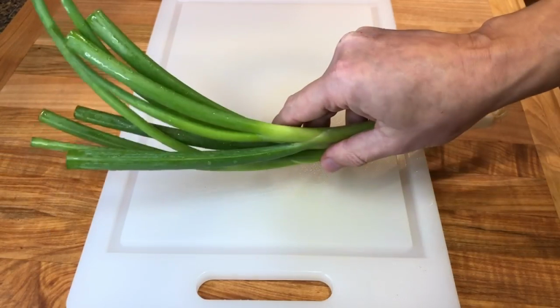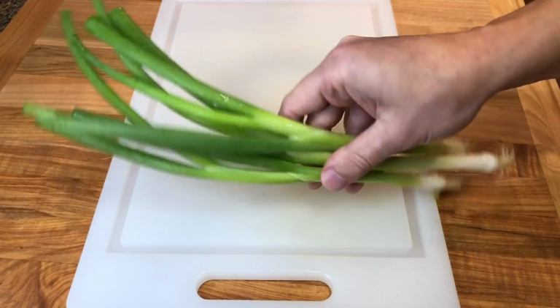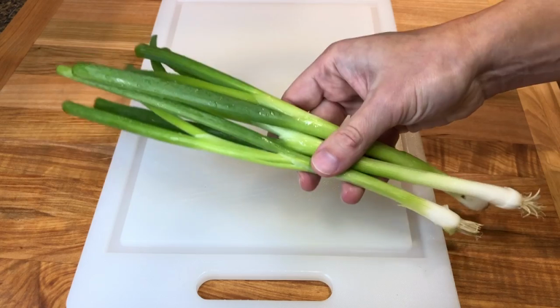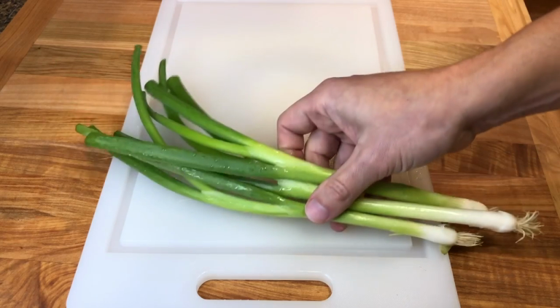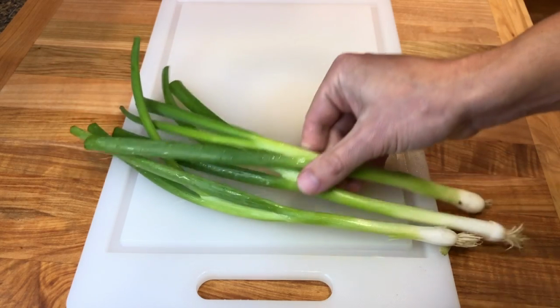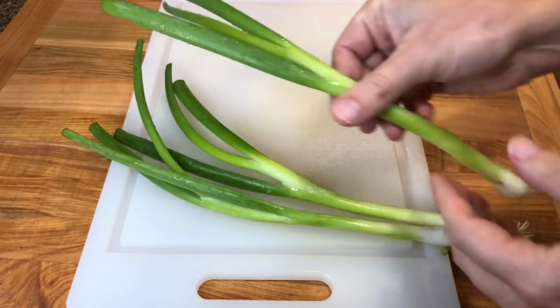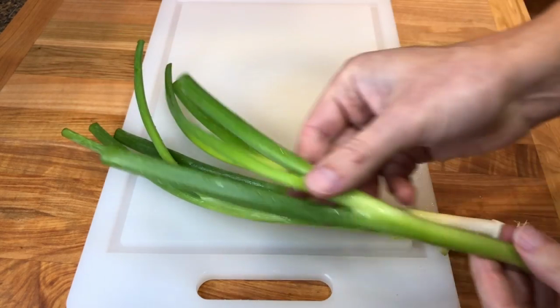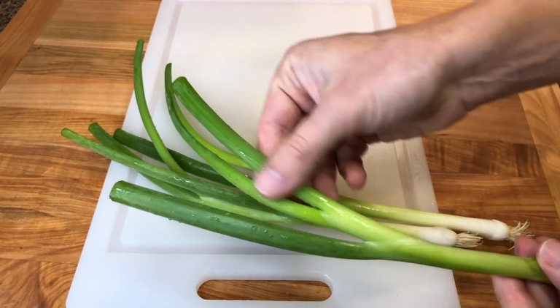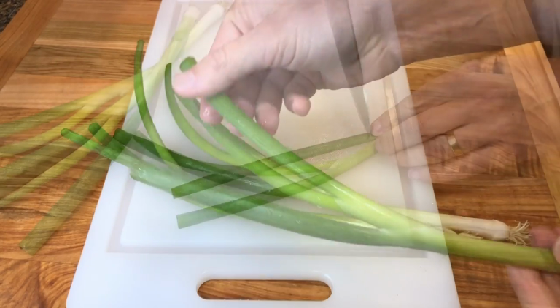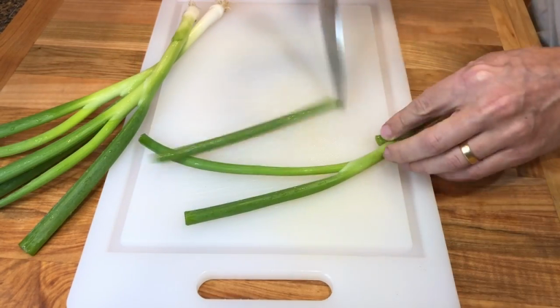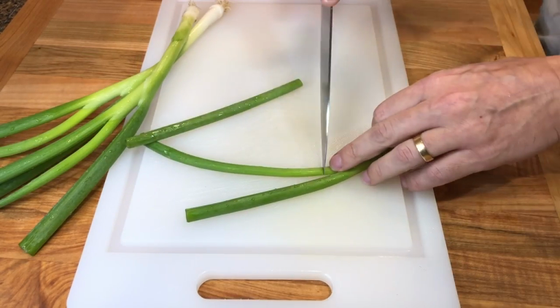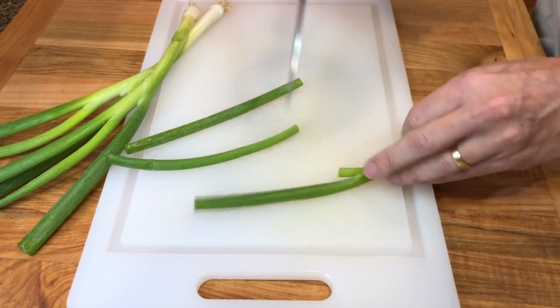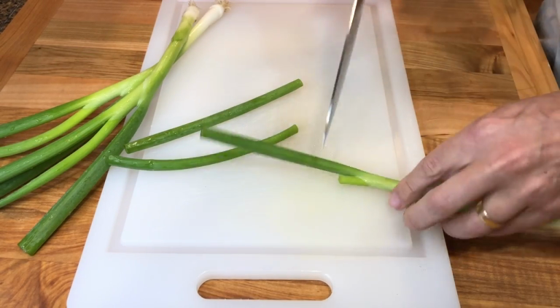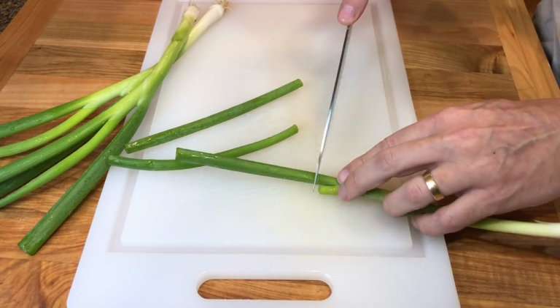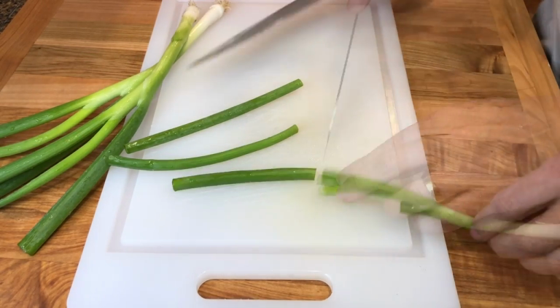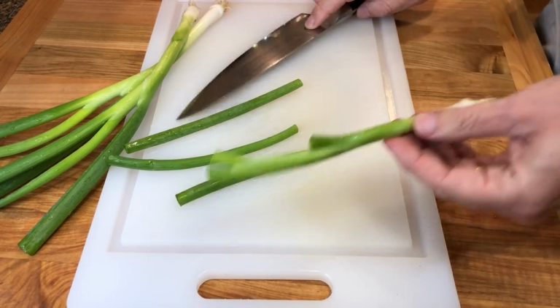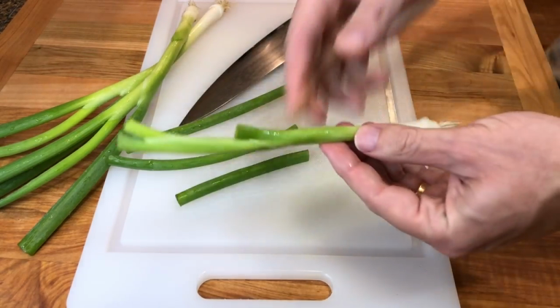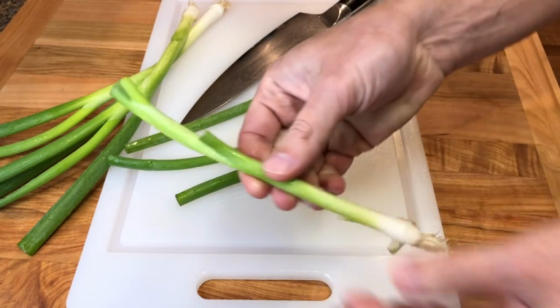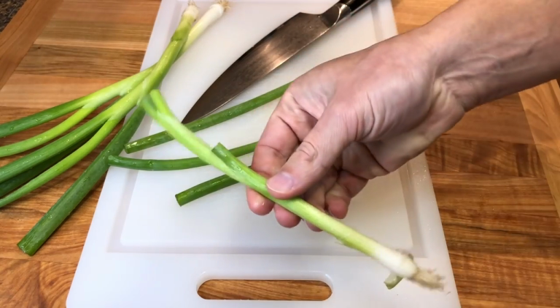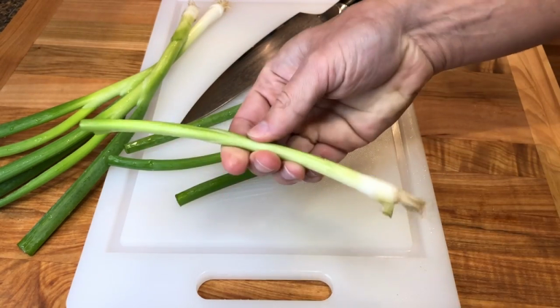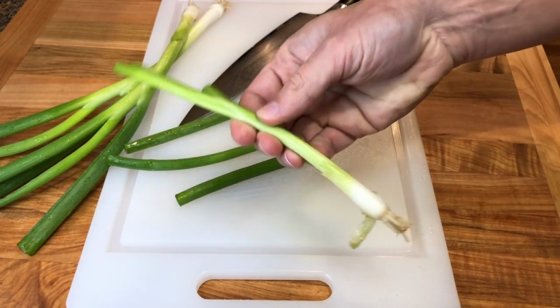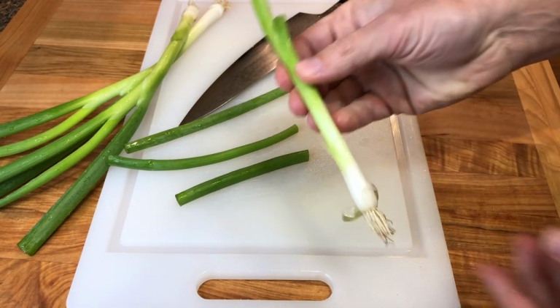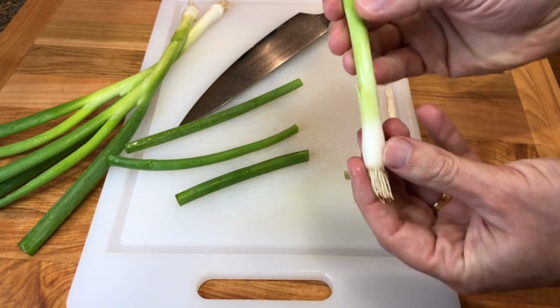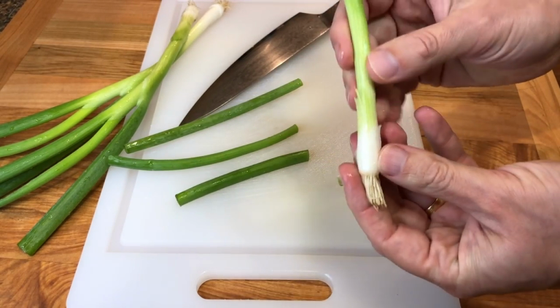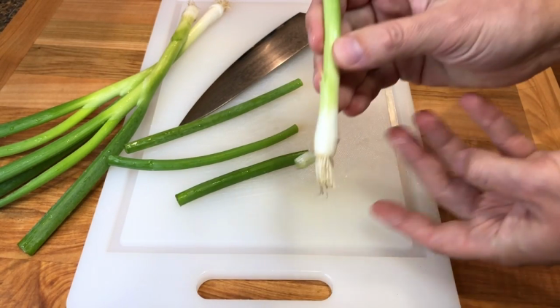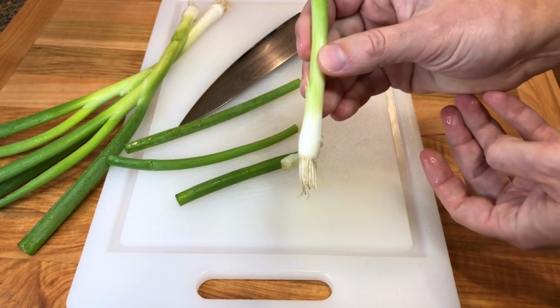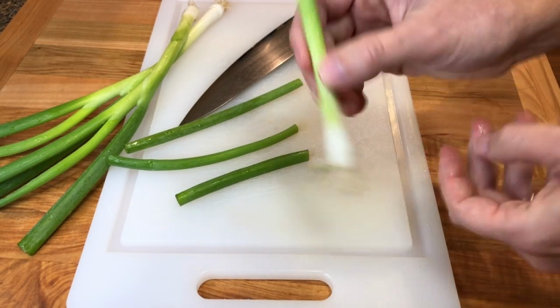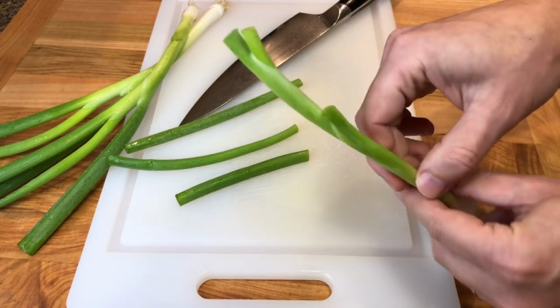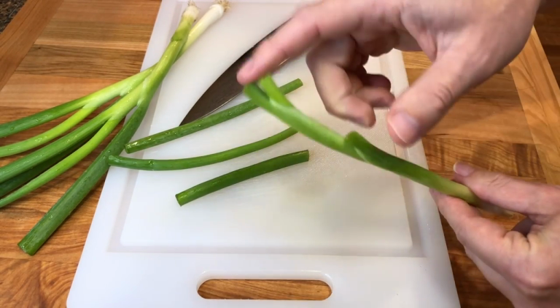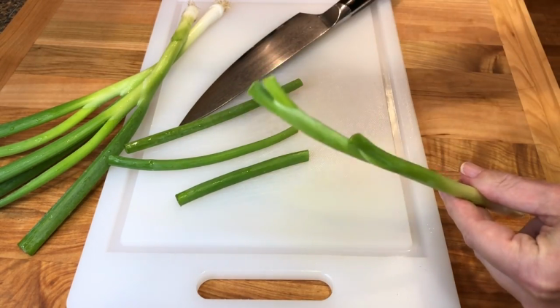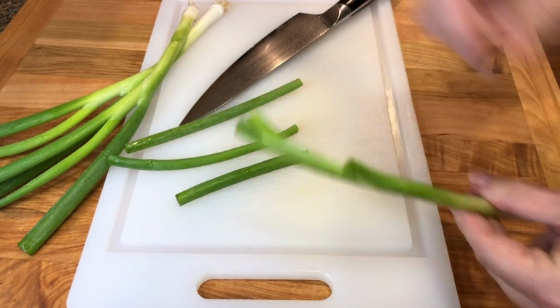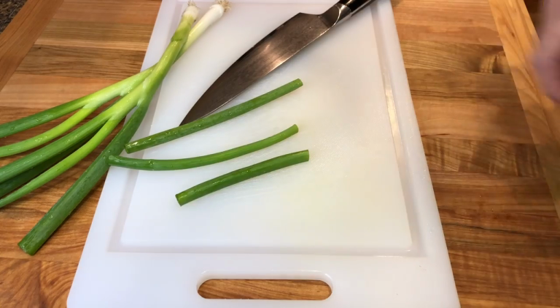For this garnish, we'll be using the top green portion of the scallions. Wash the scallions well and cut the tops. The base can be used for cooking. You can also place the roots in water for new greens to sprout.